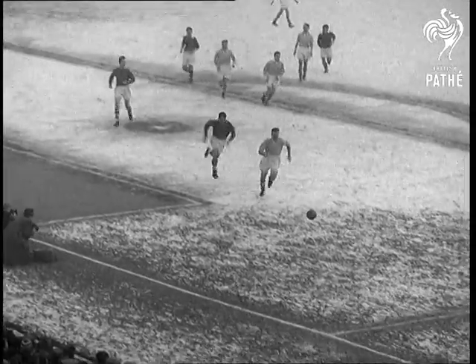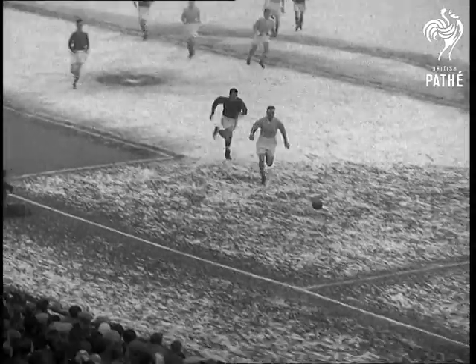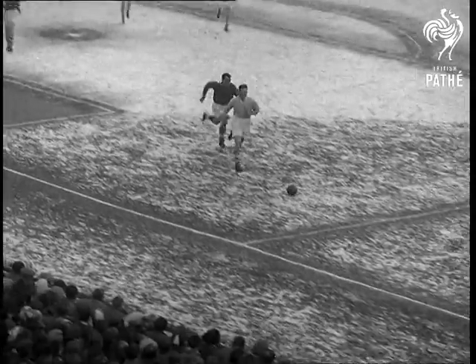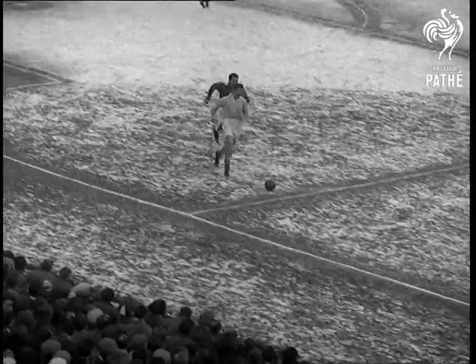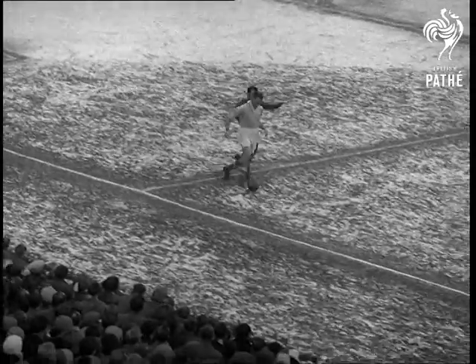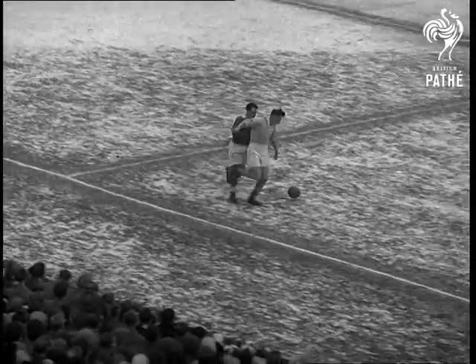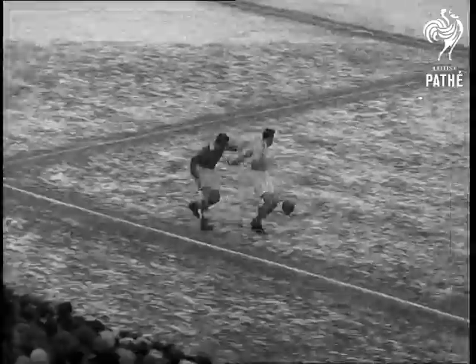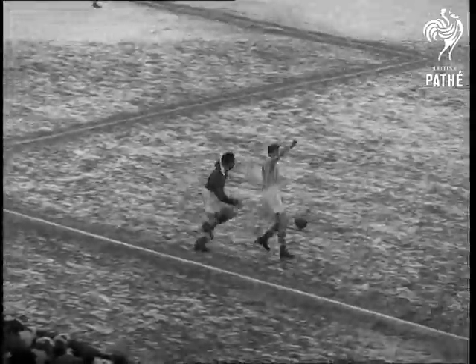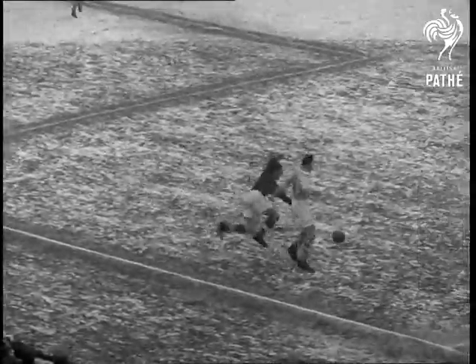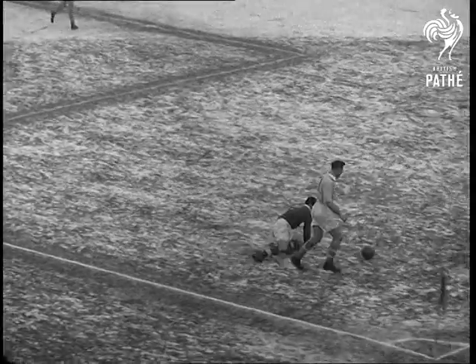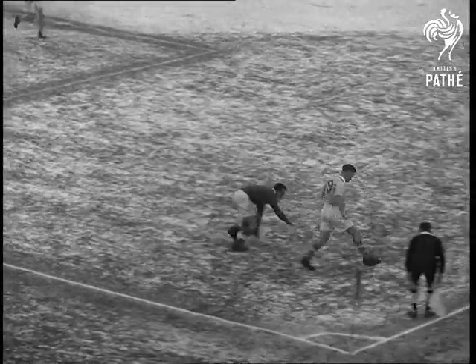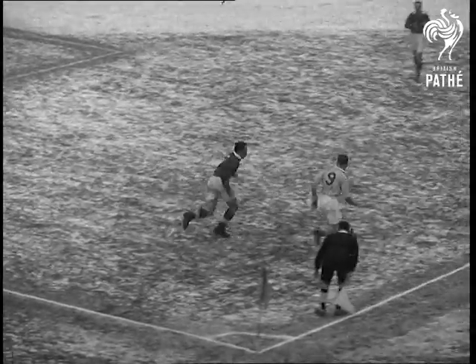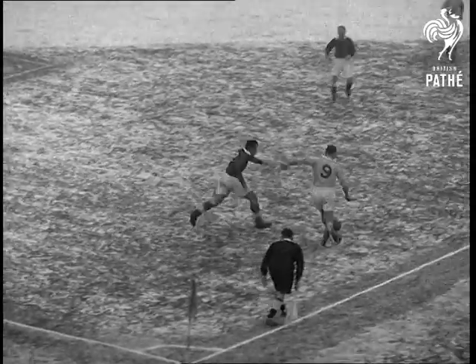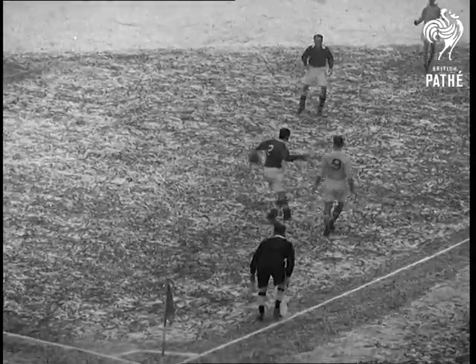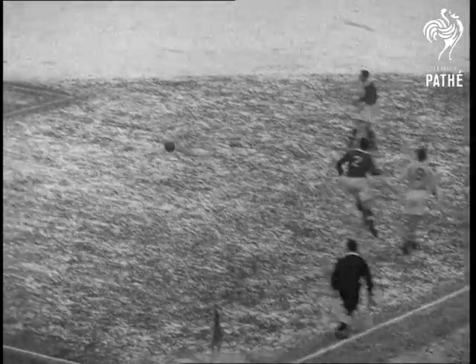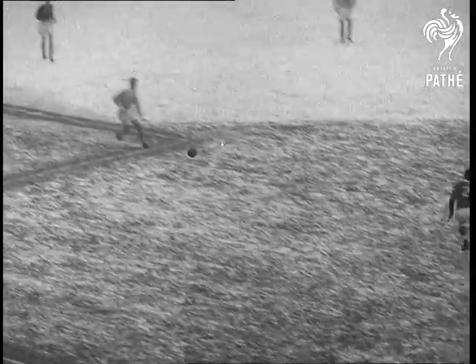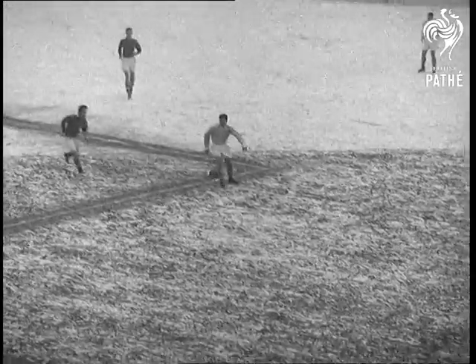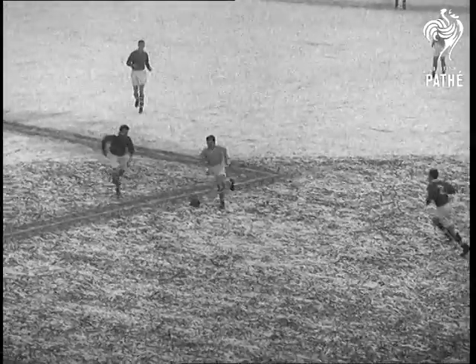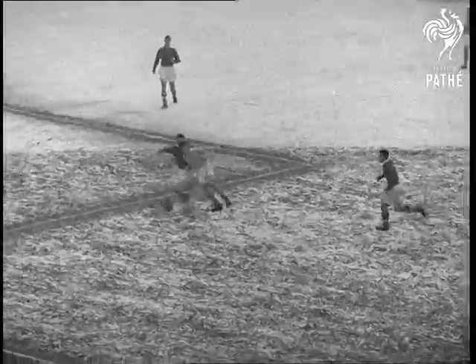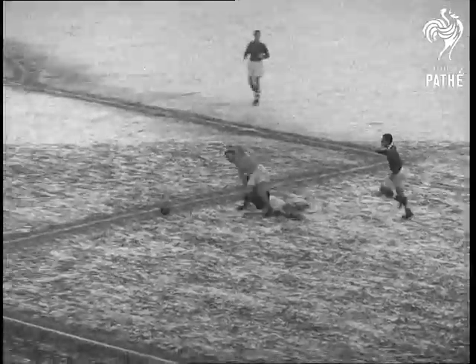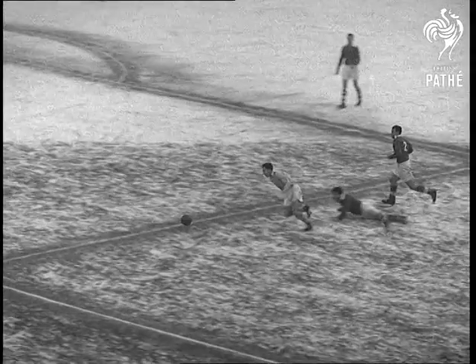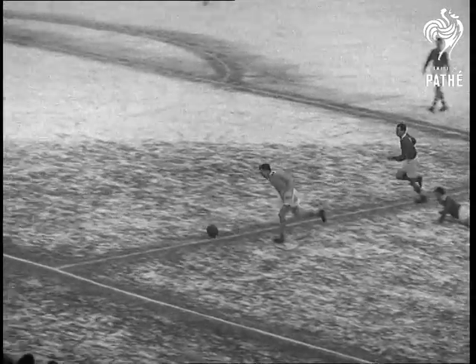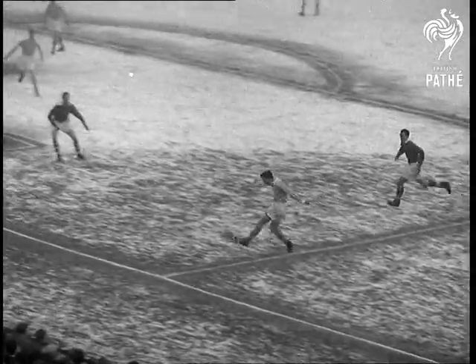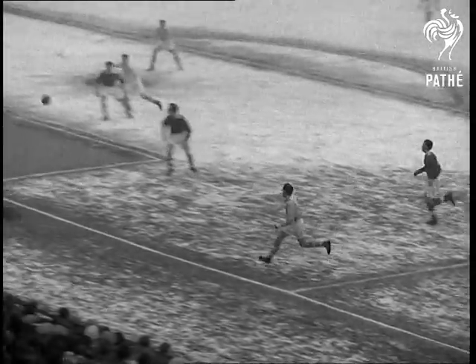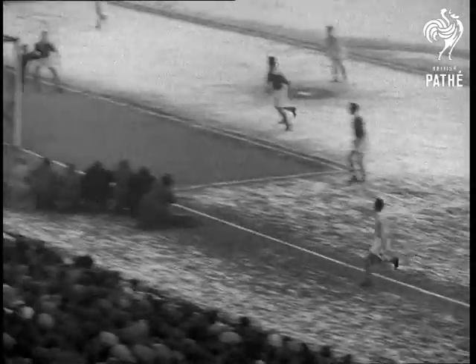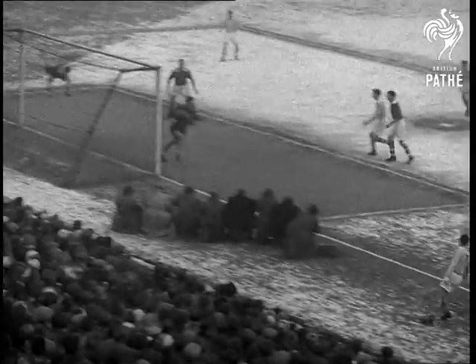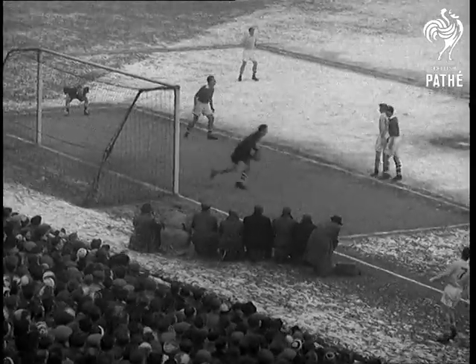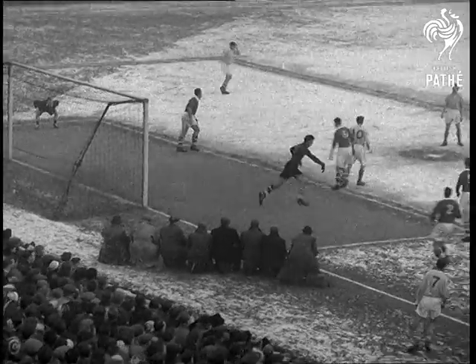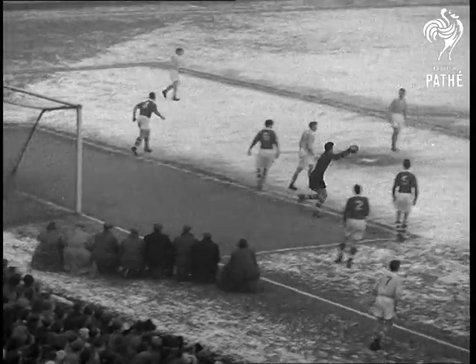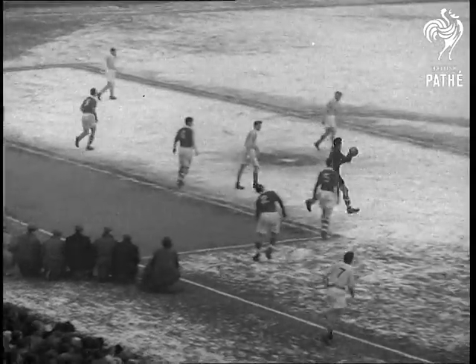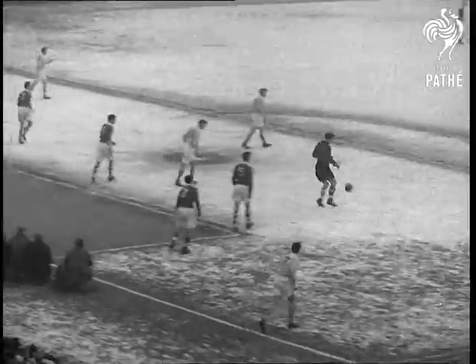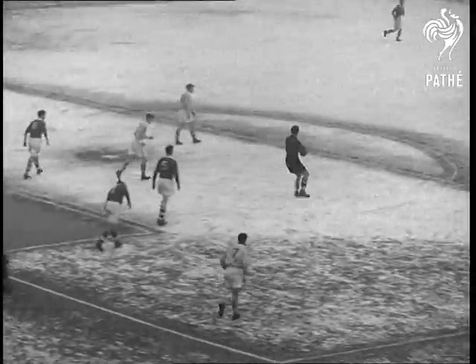Centre forward Revie tussles with Liverpool right back Molyneux, who slips on the hard ground. Revie passes to Billy Spurdle. Spurdle shoots but goalie Underwood saves and runs to clear upfield.